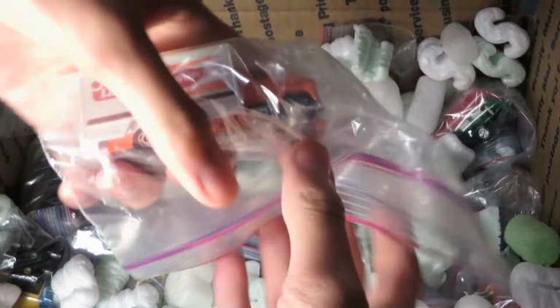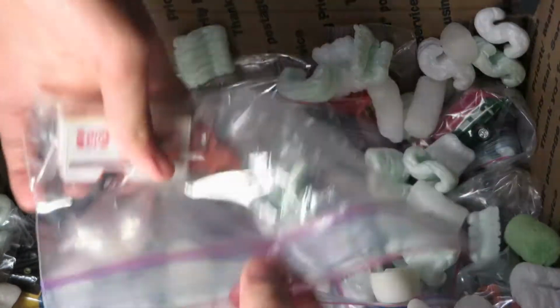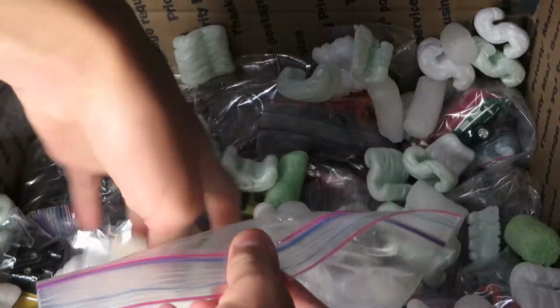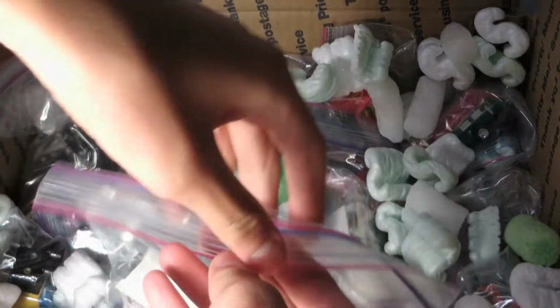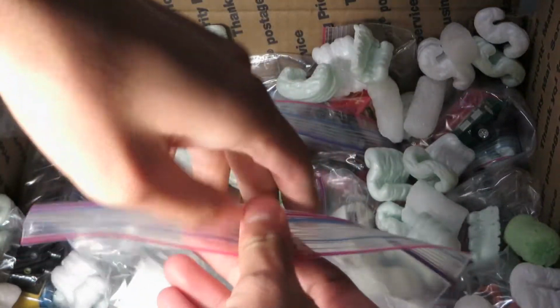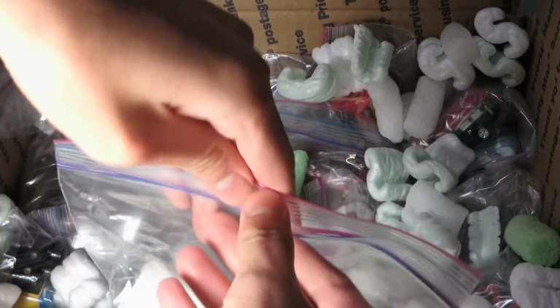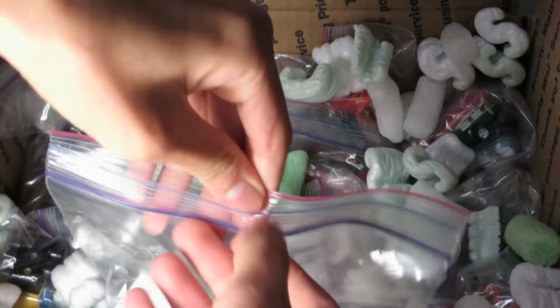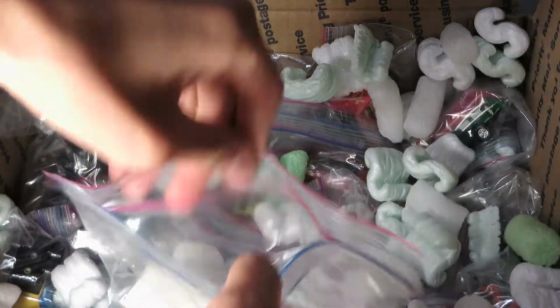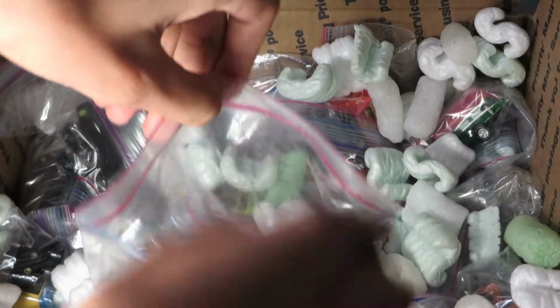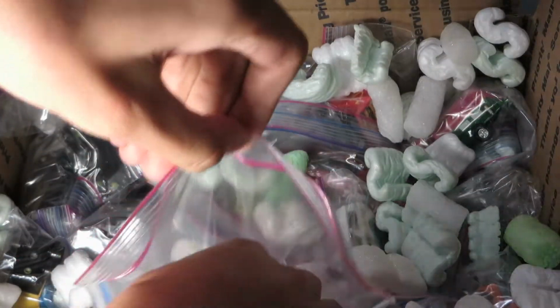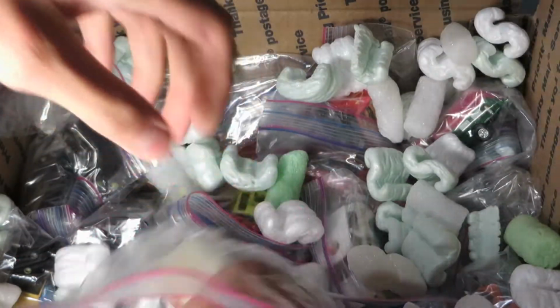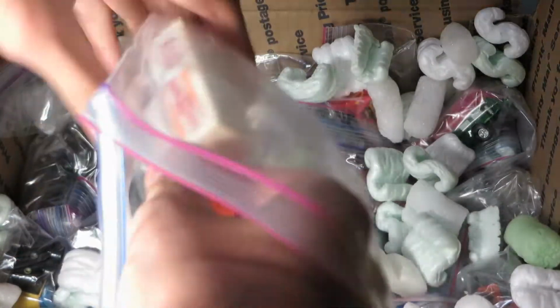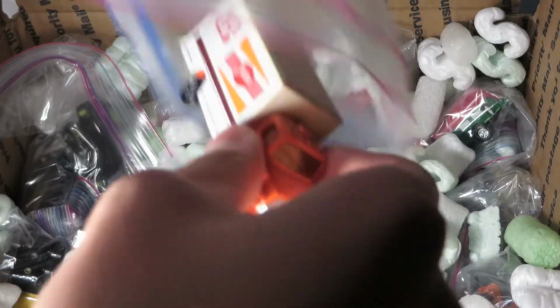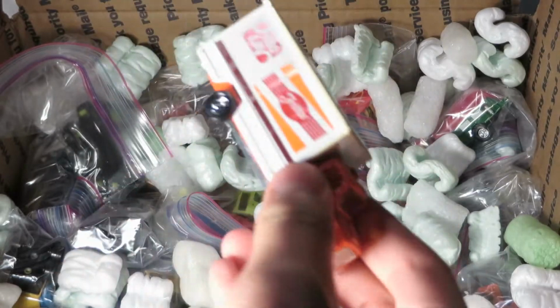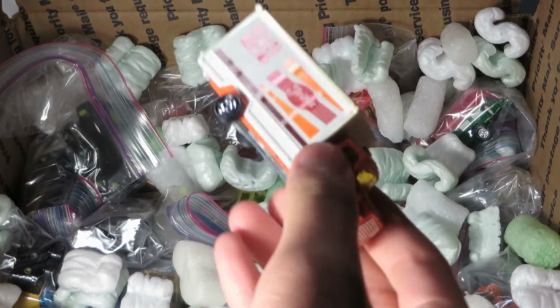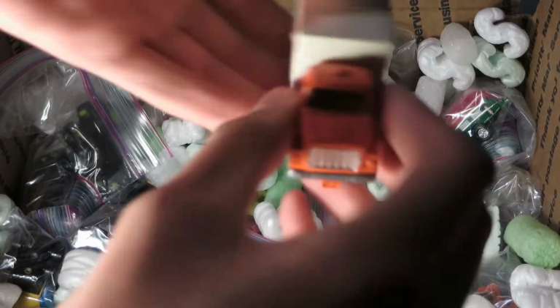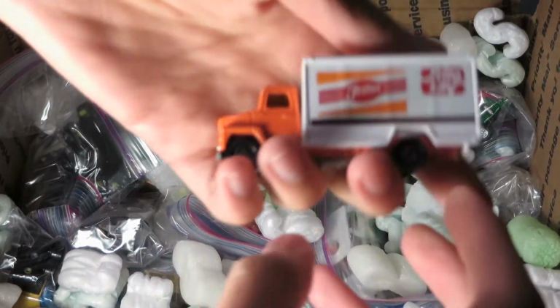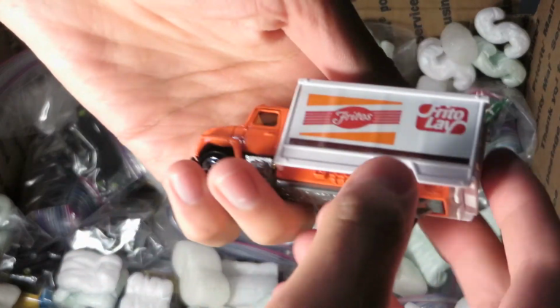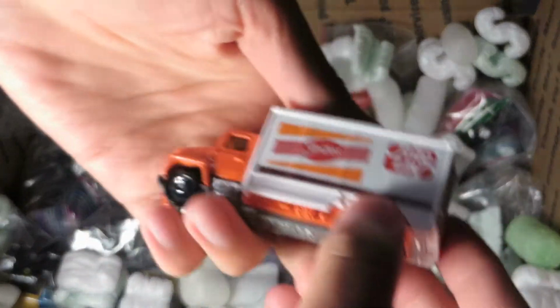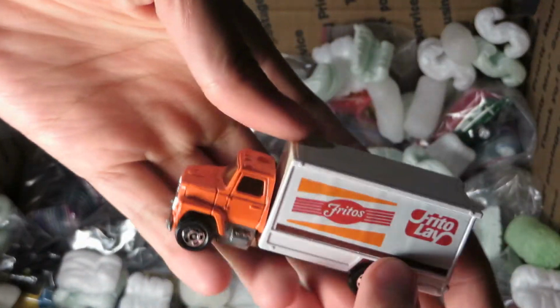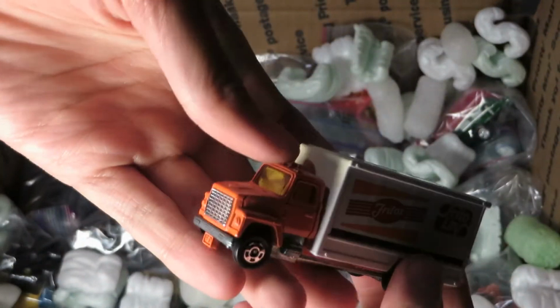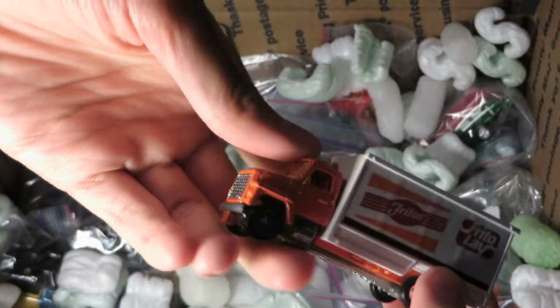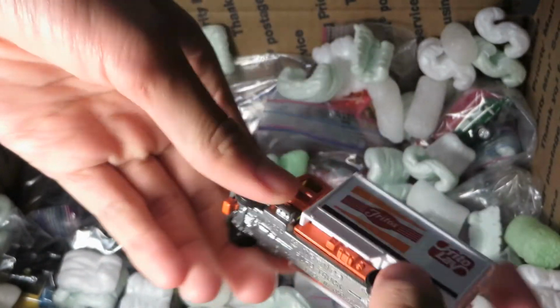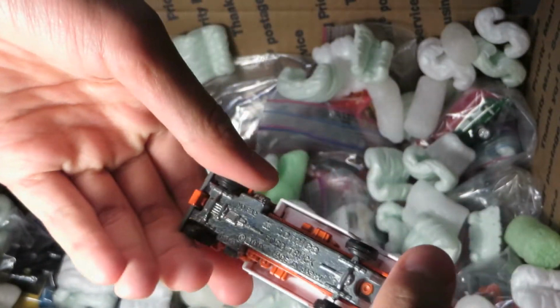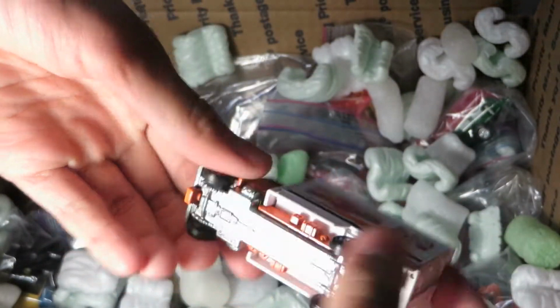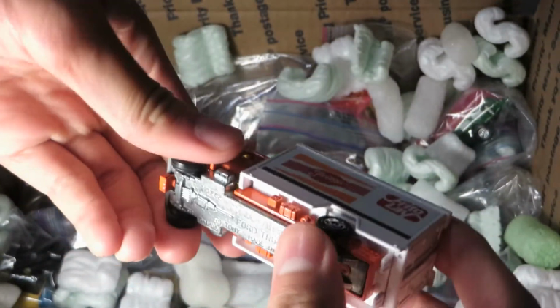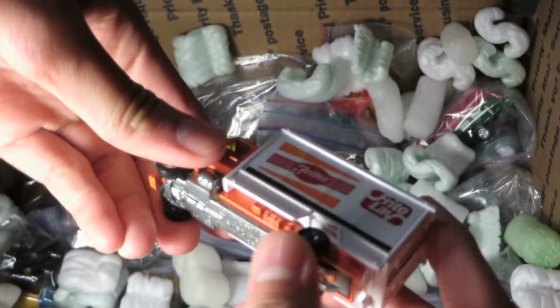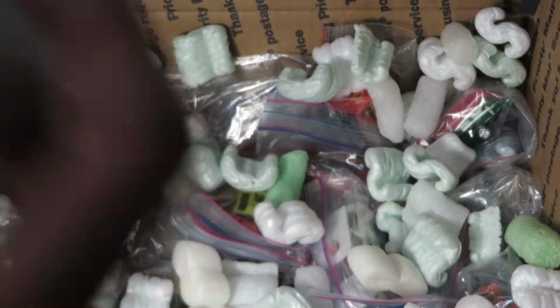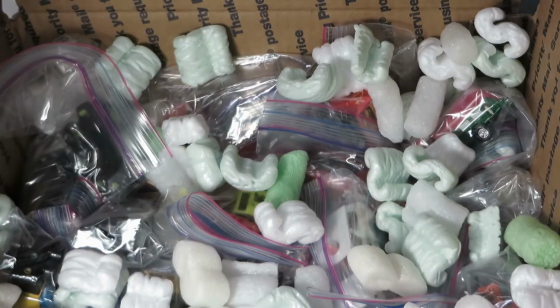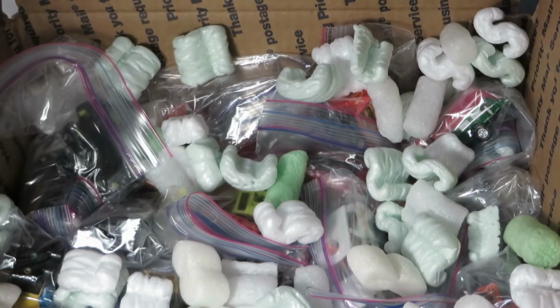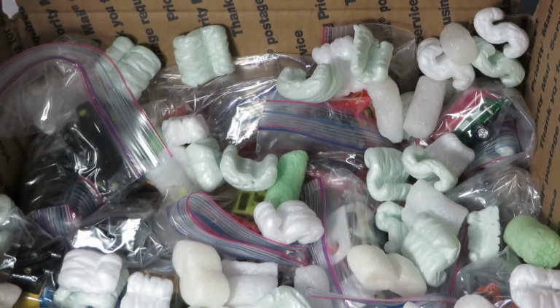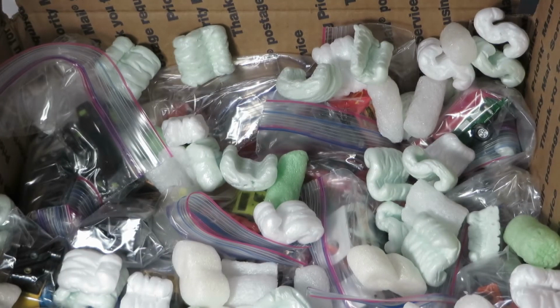Another variation of the Frito's truck — Frito-Lay truck. This one's an orange cab. Pretty neat.